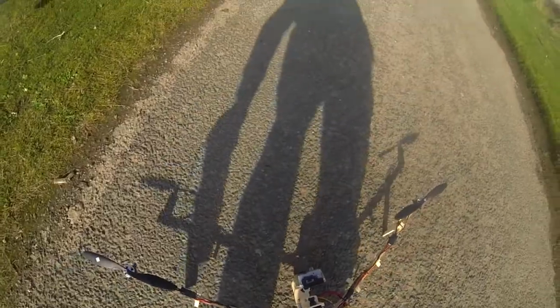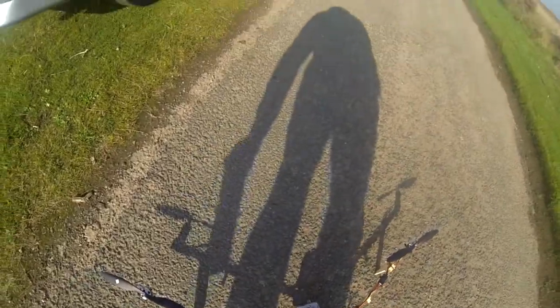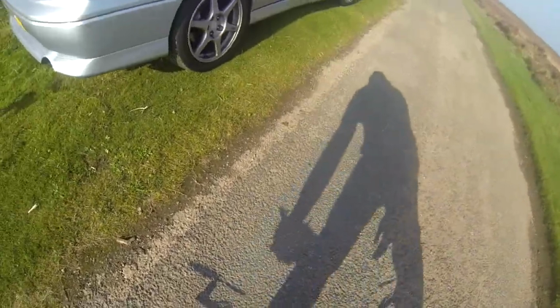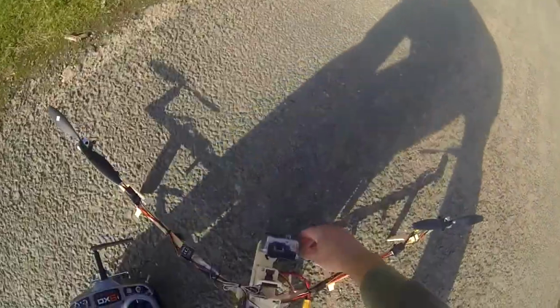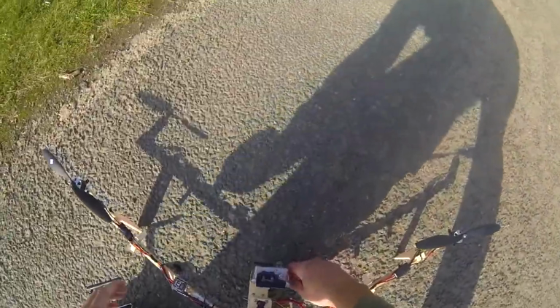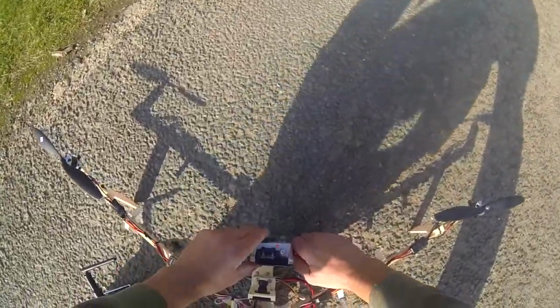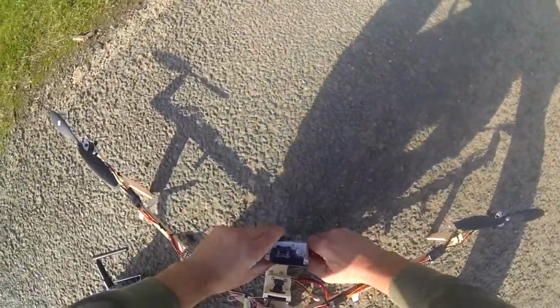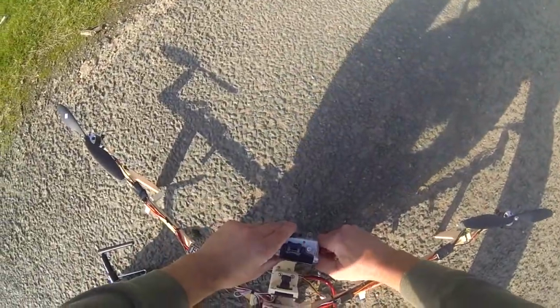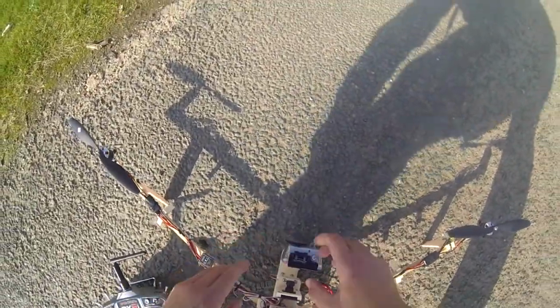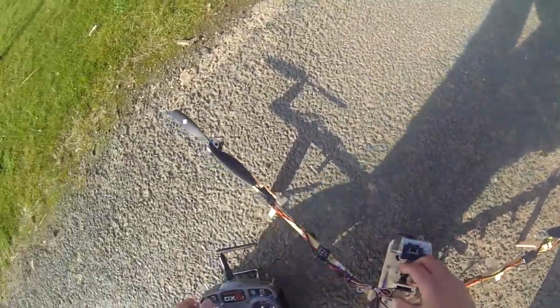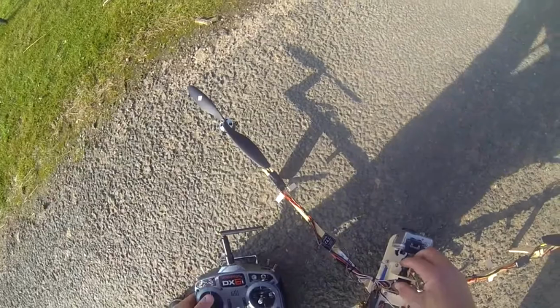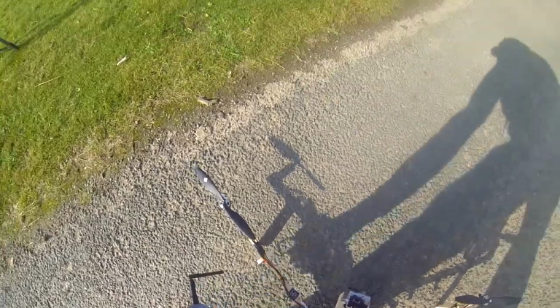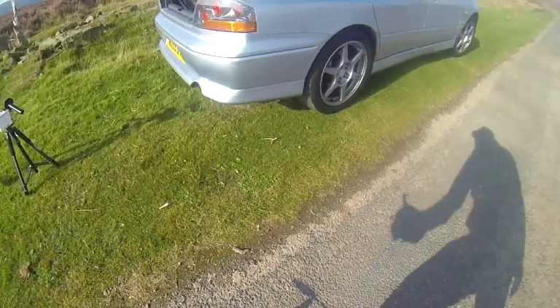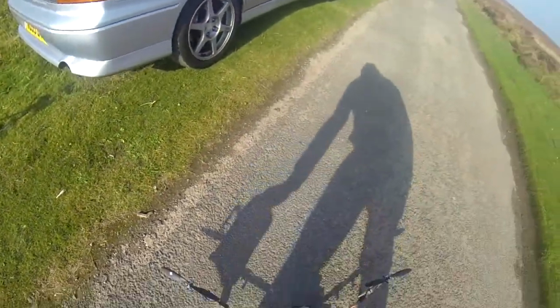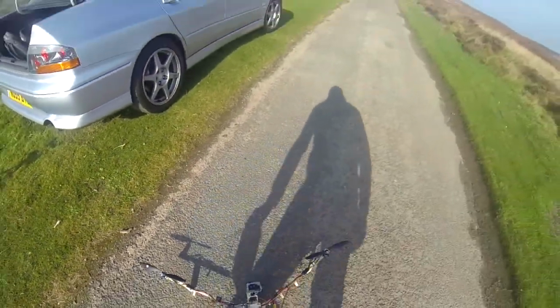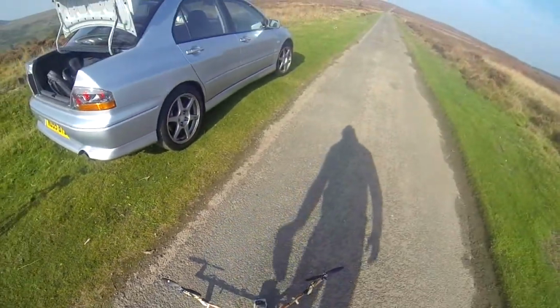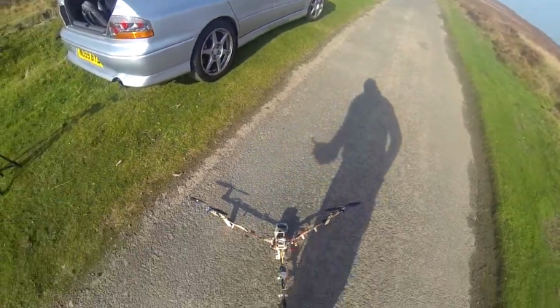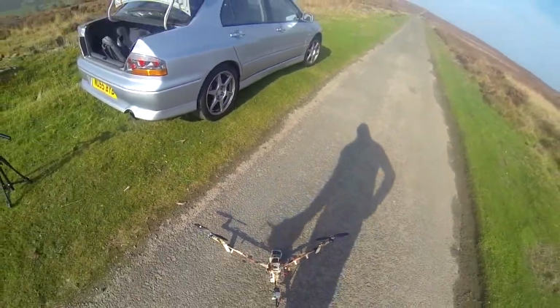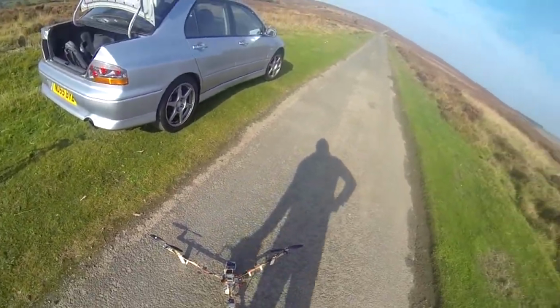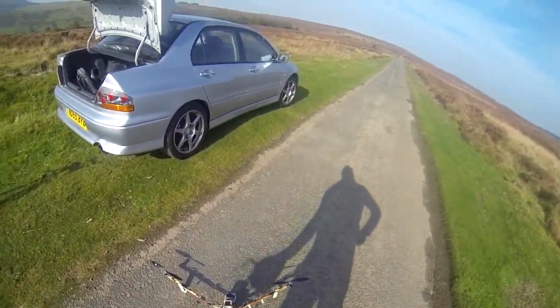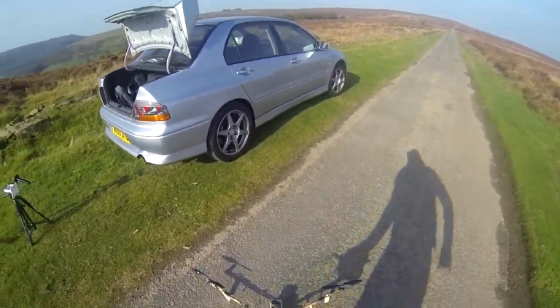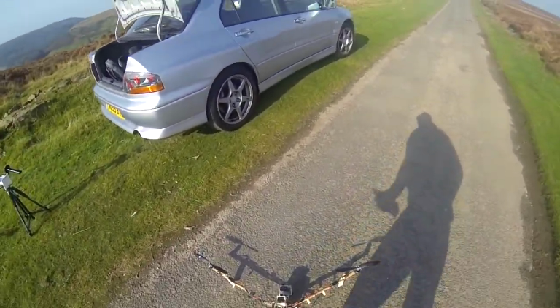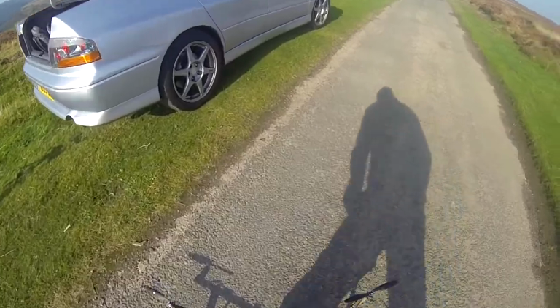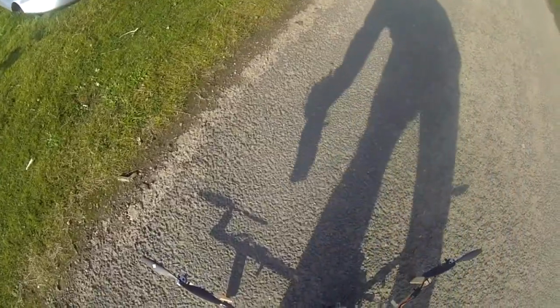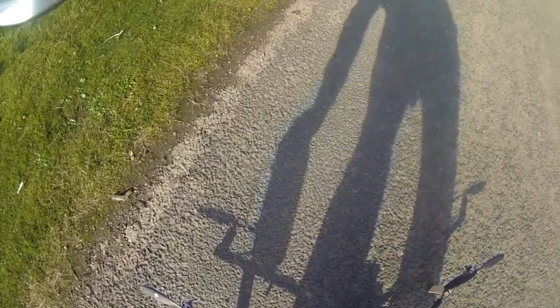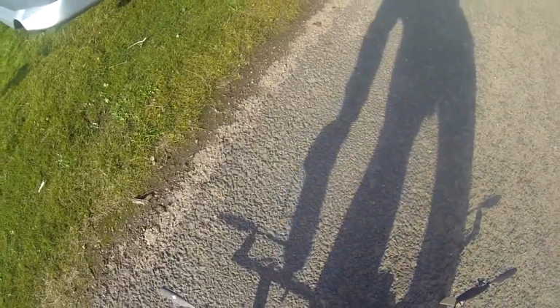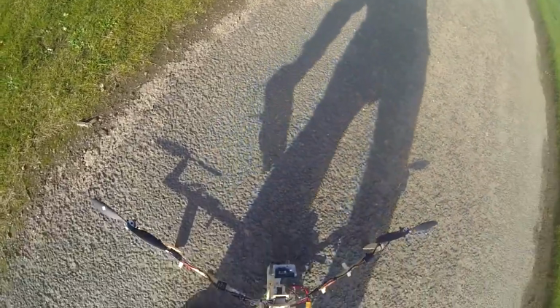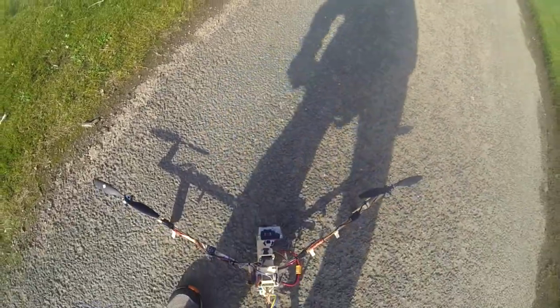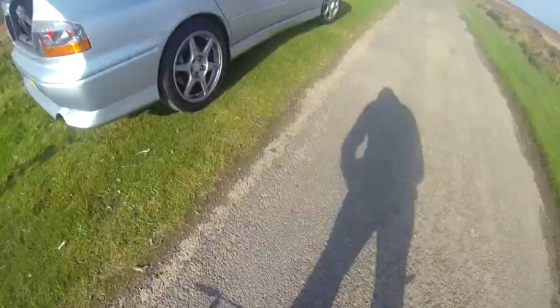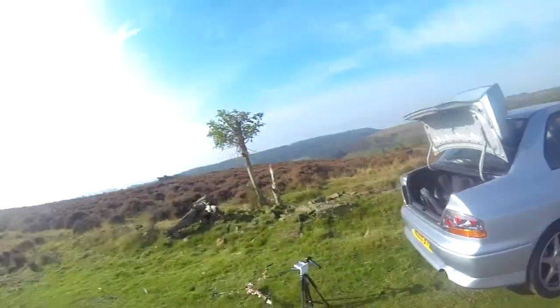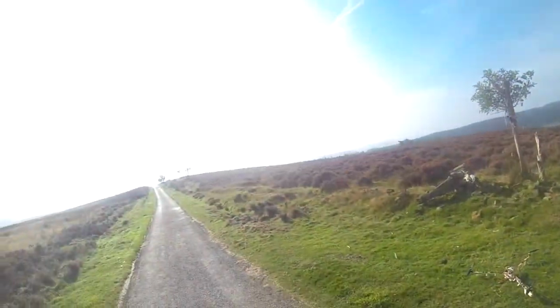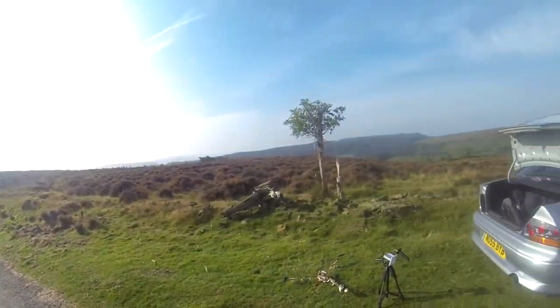Flight number two with the larger, oversized one — I call it oversized, it's normal size — and no damage after that skid landing. I've tweaked the gains.